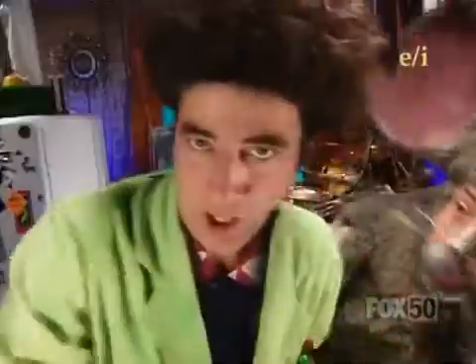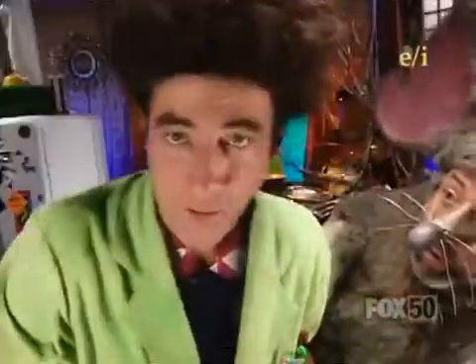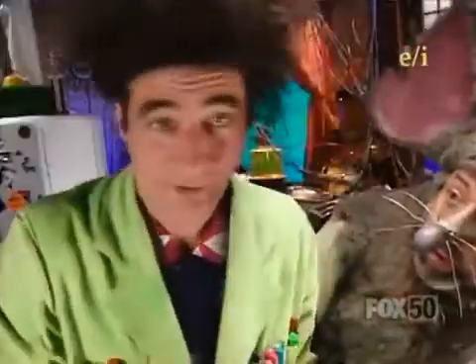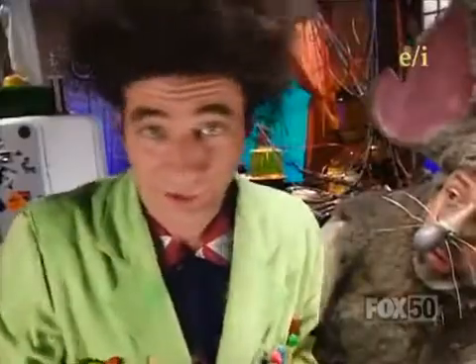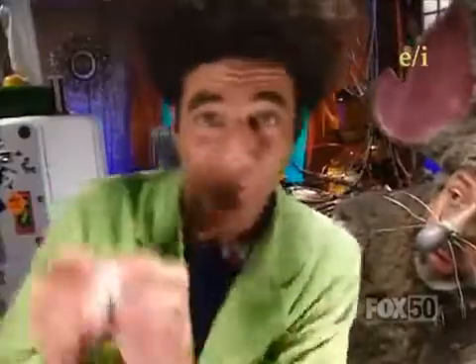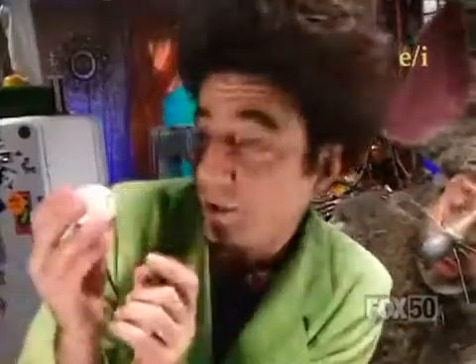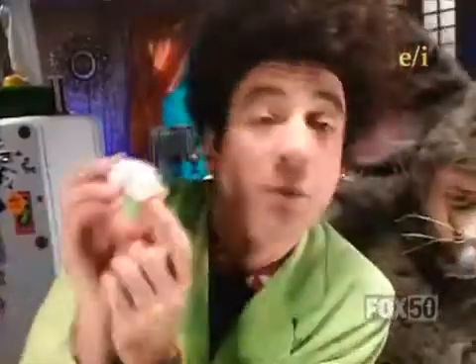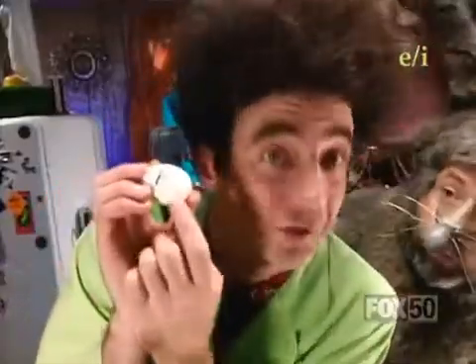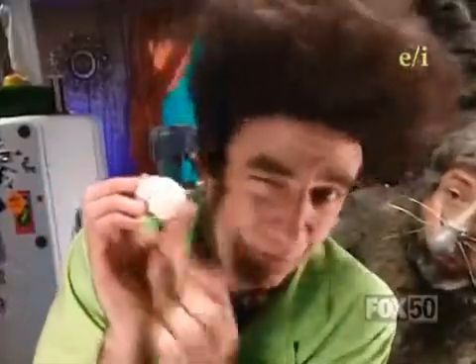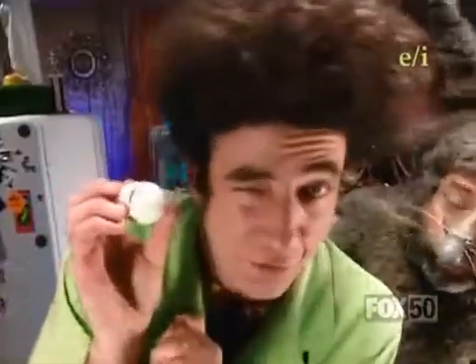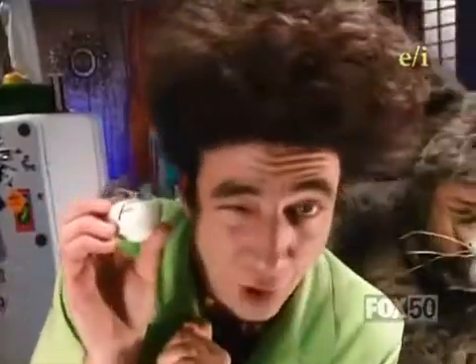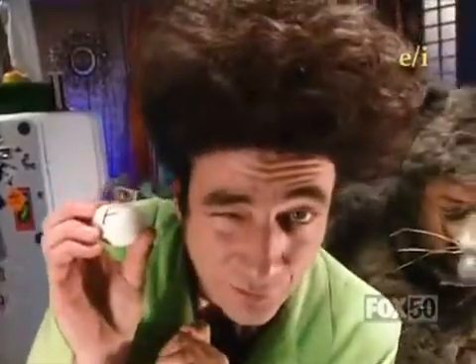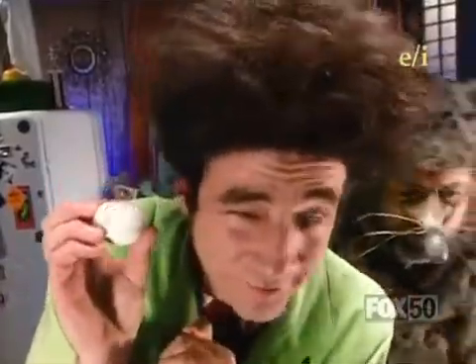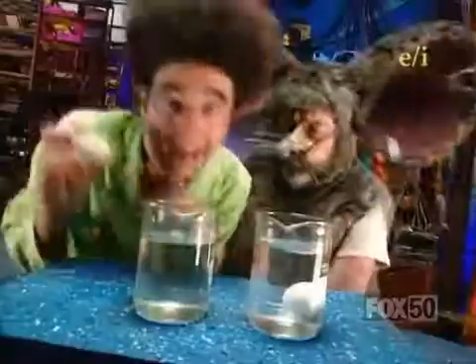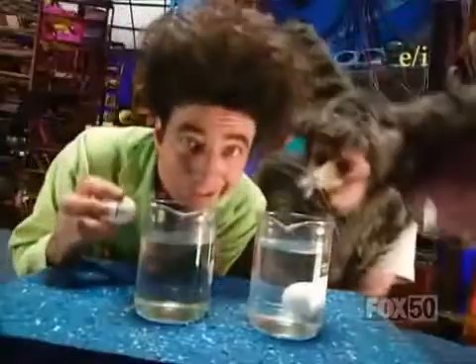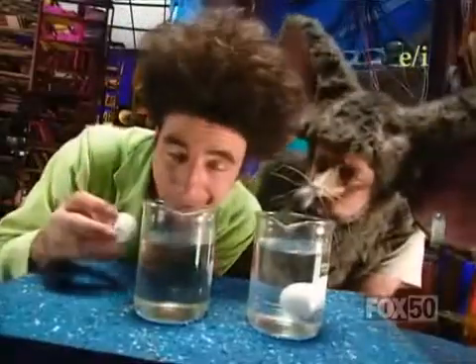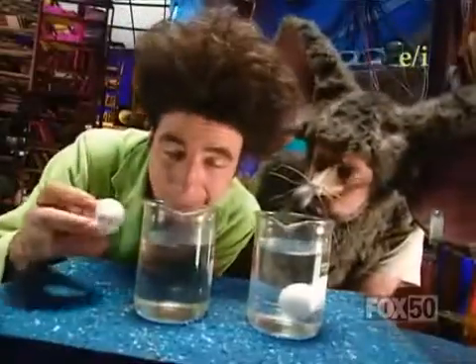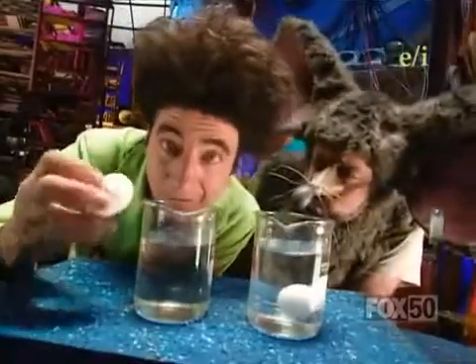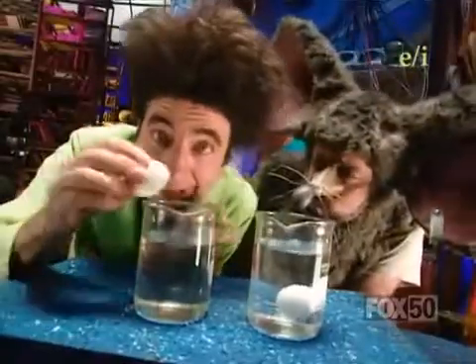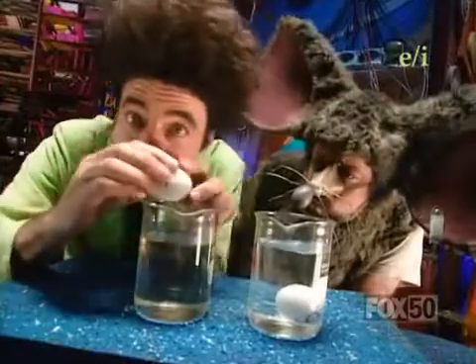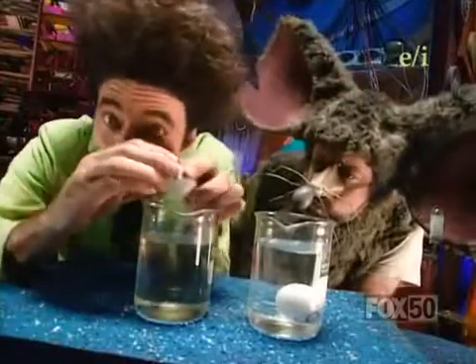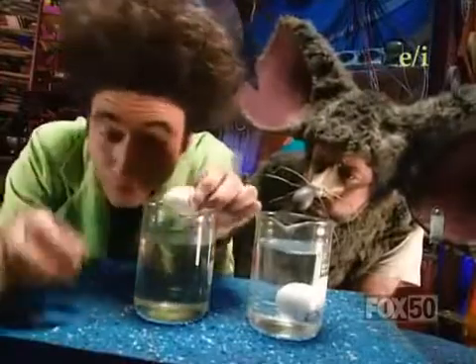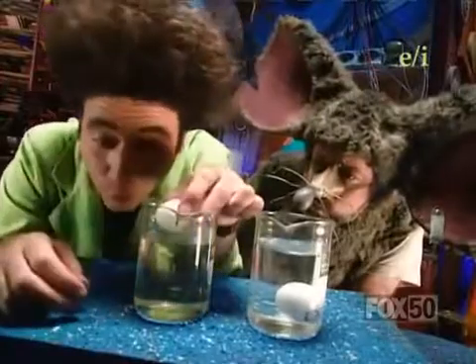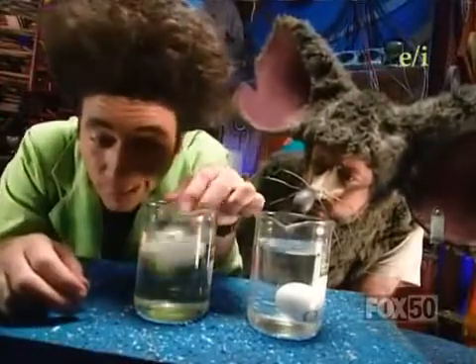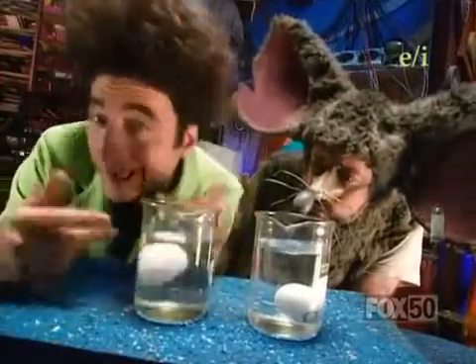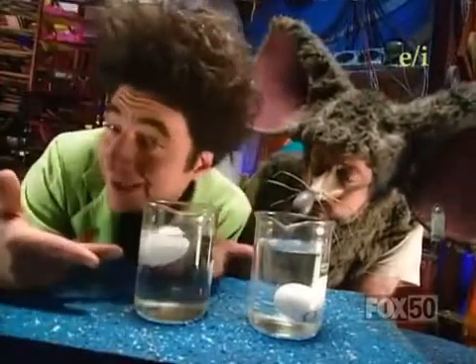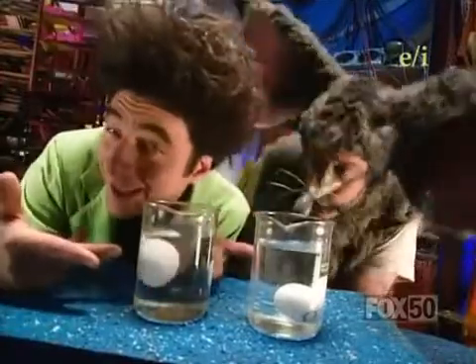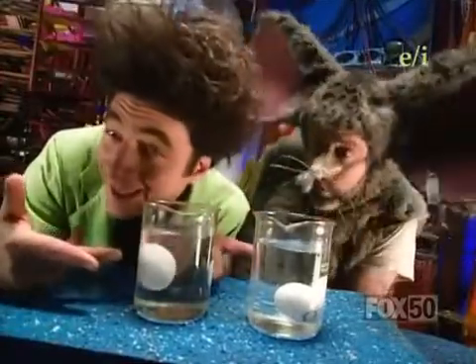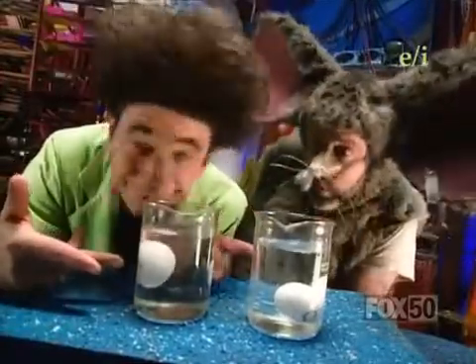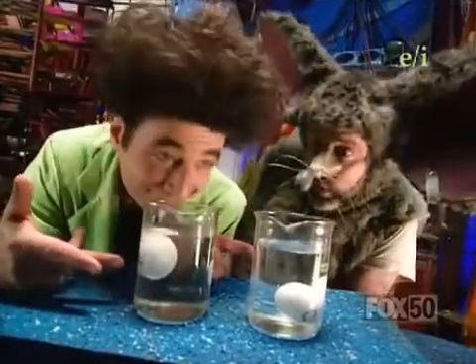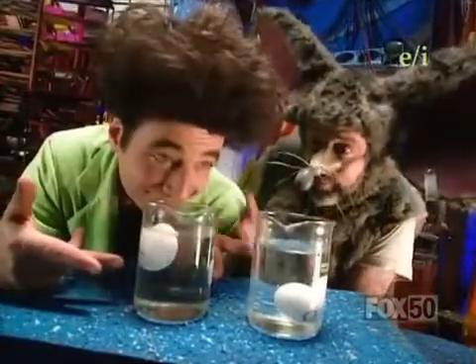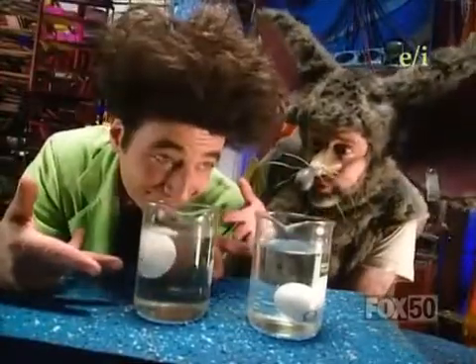It sinks. Now I take the other egg, marked F for float, and I drop it into the other beaker of water, and...